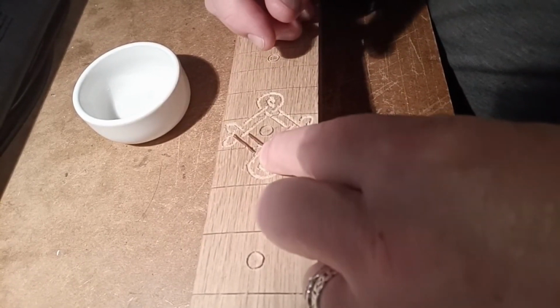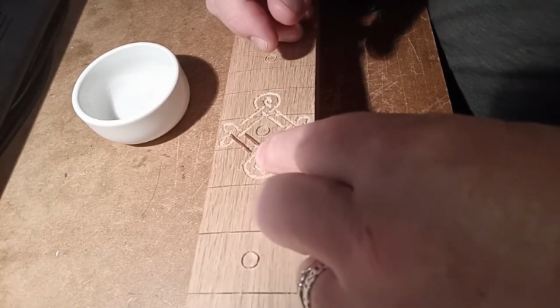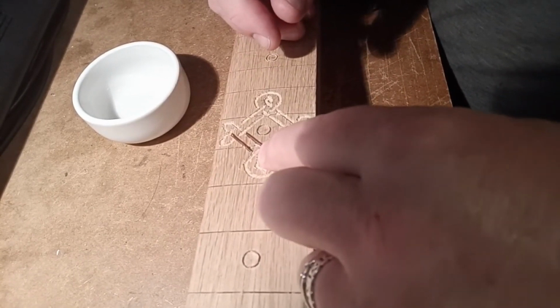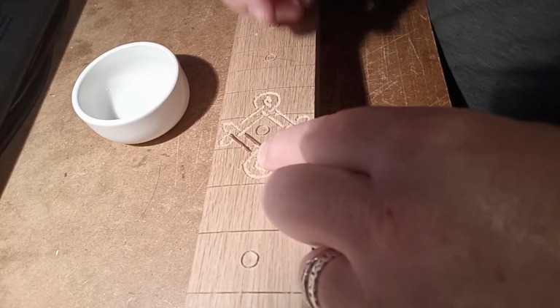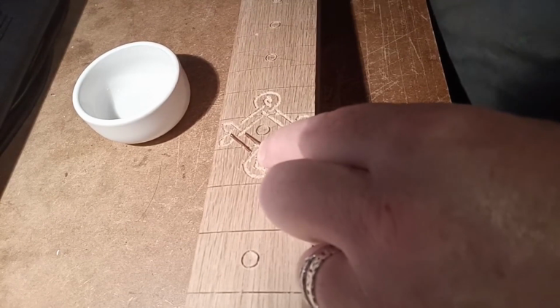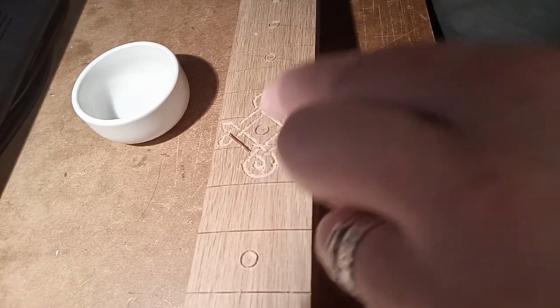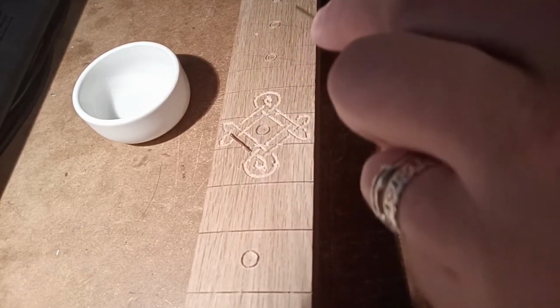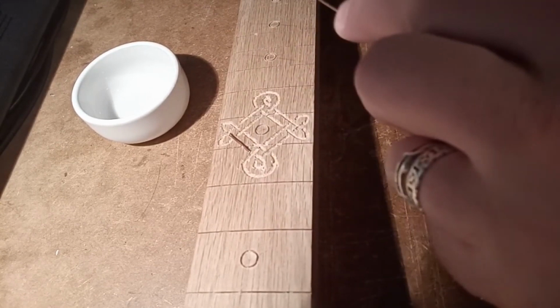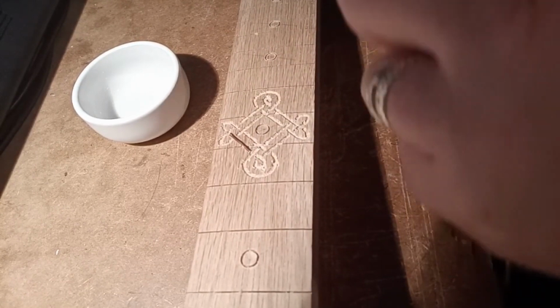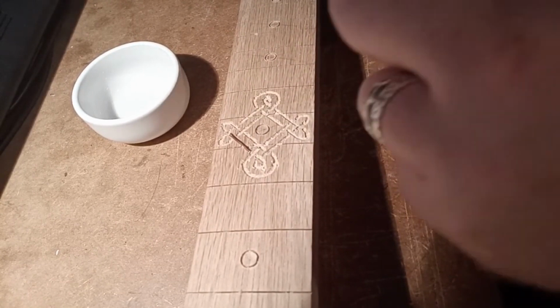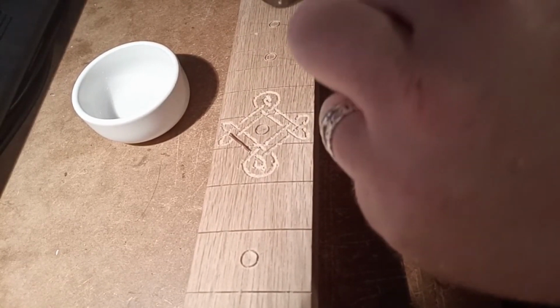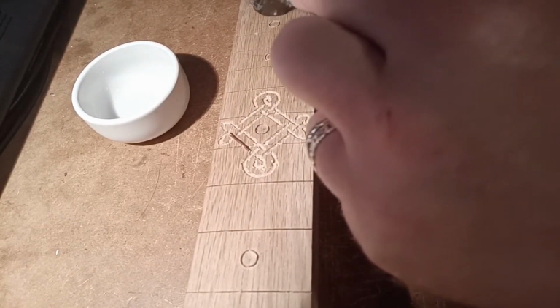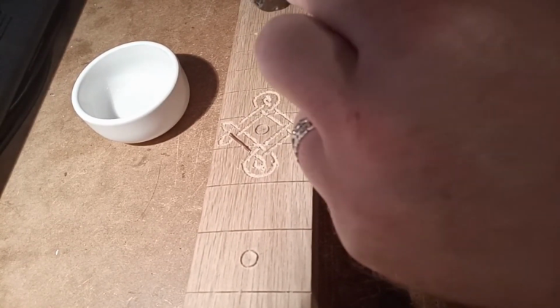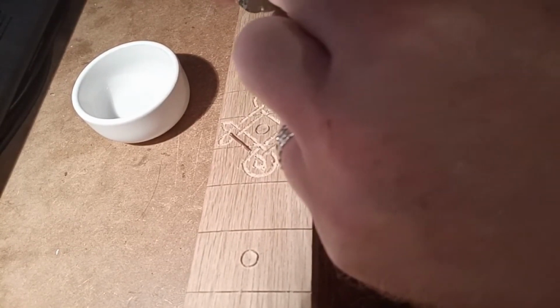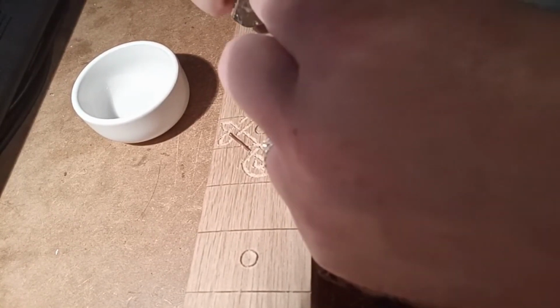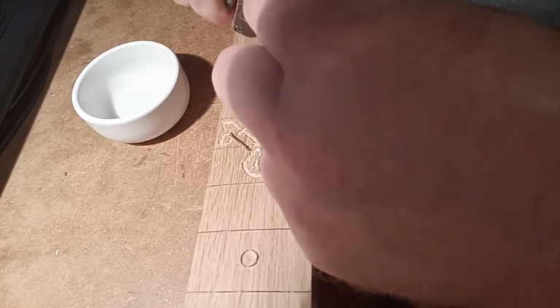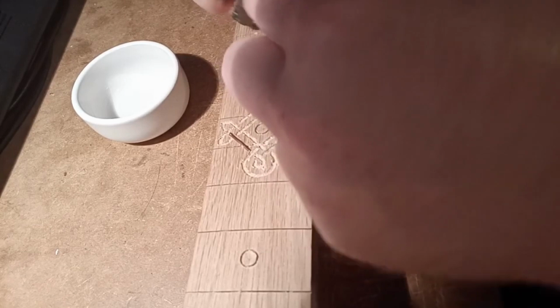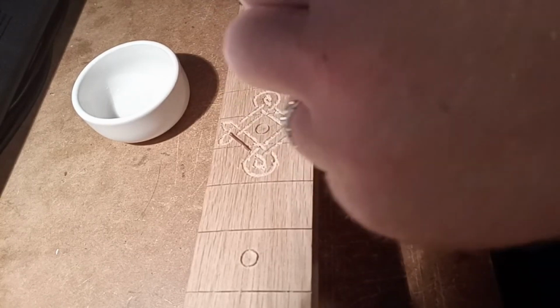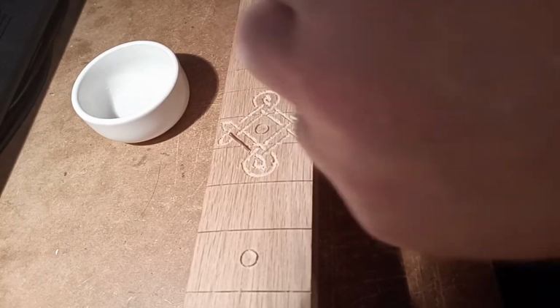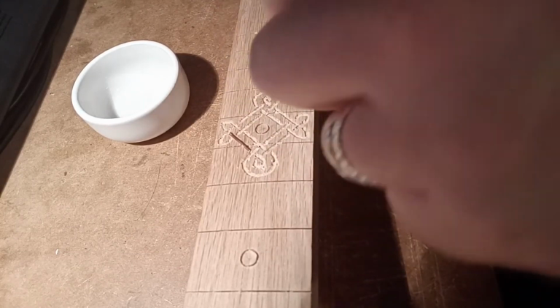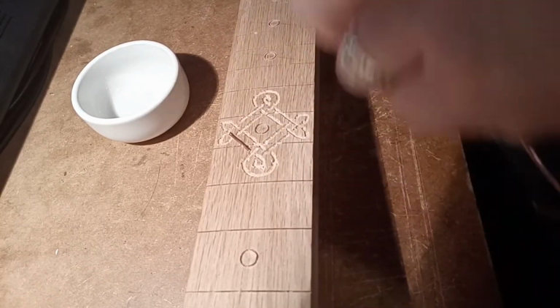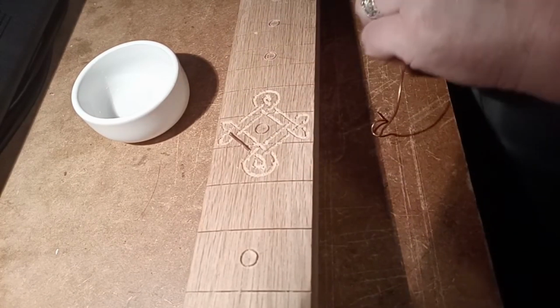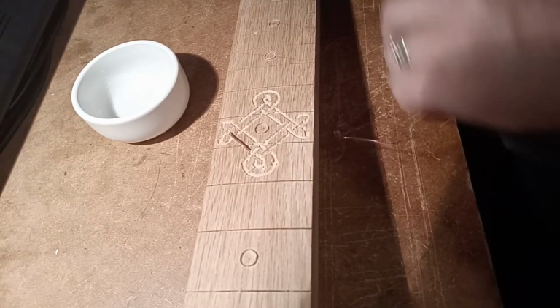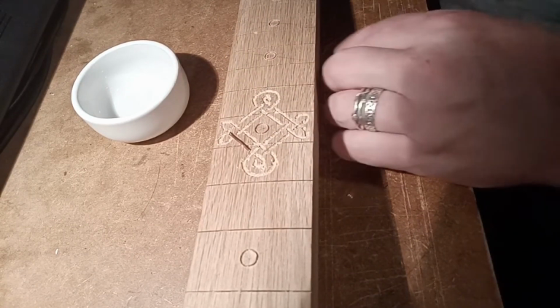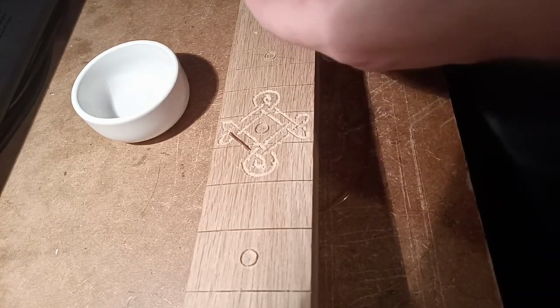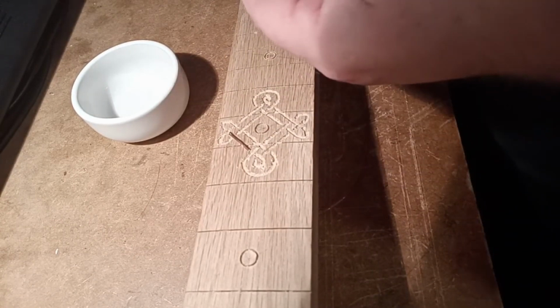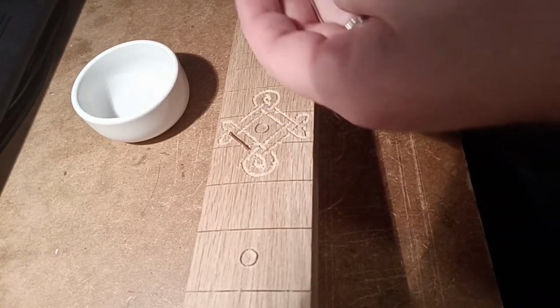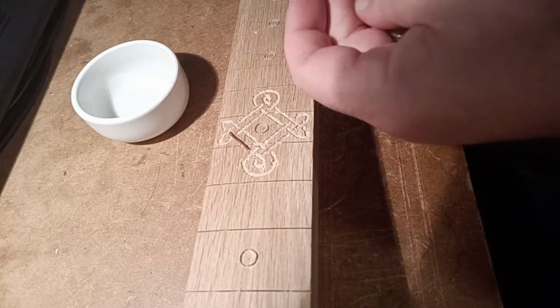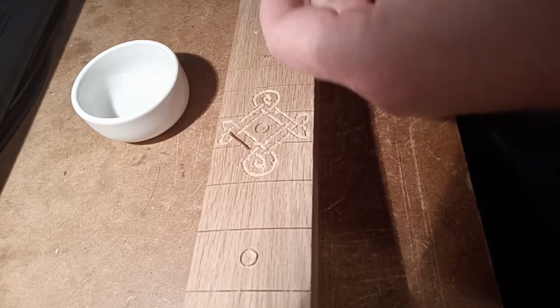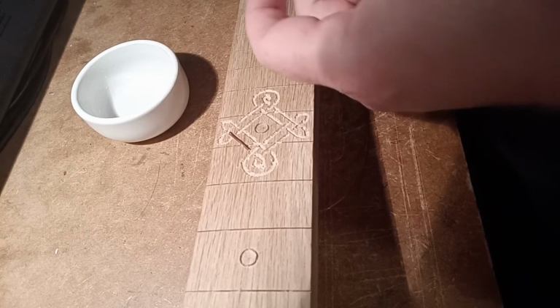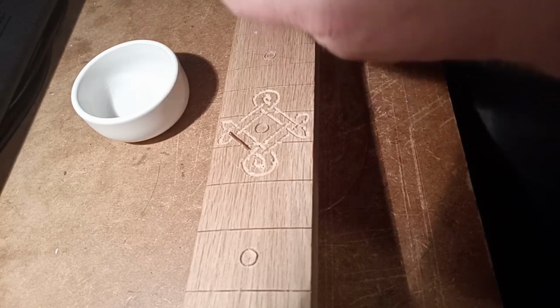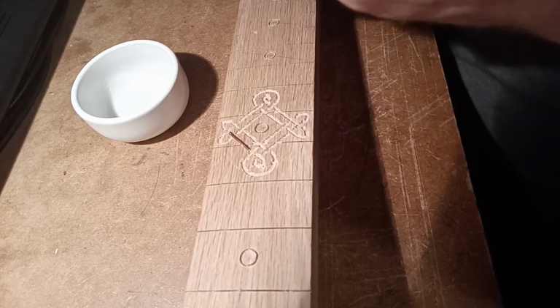I was using electrical cable for the main inlay material. Cut all the bits to size, bent them where they needed to be.